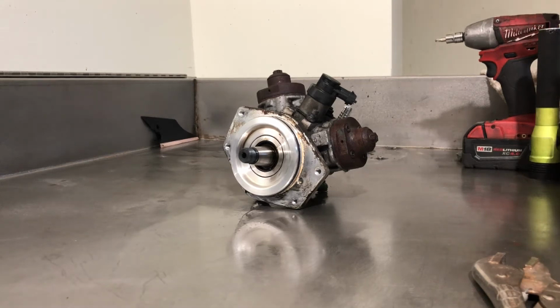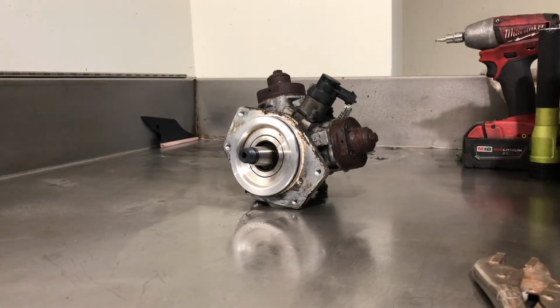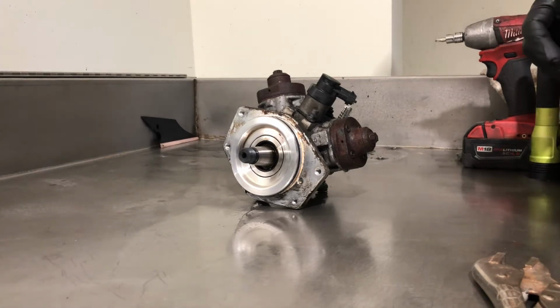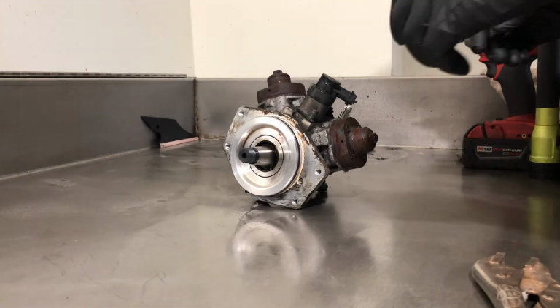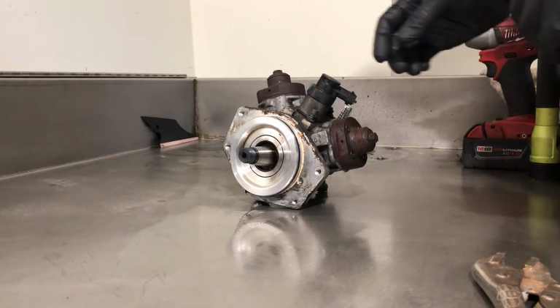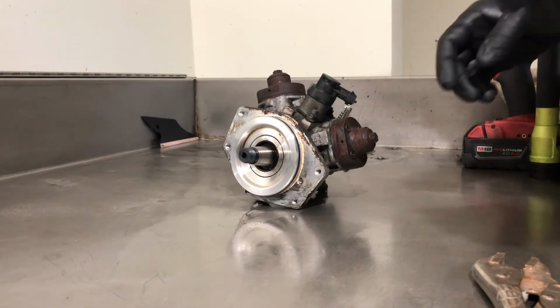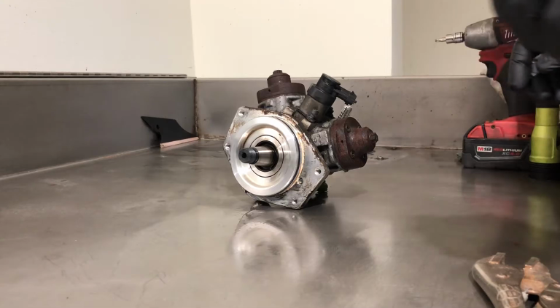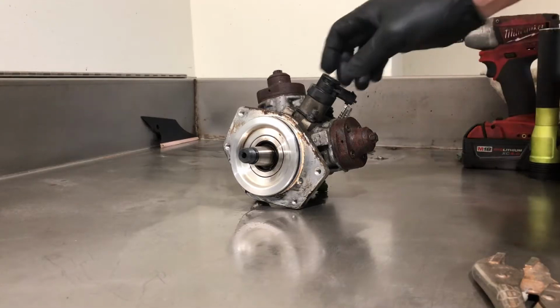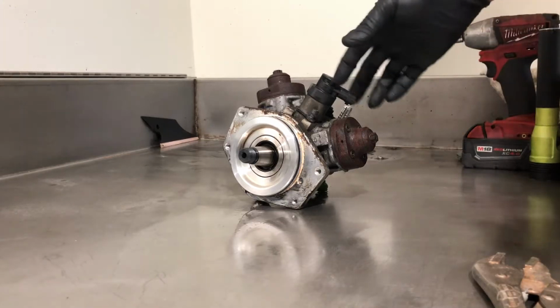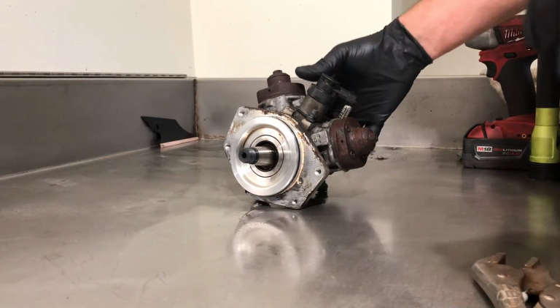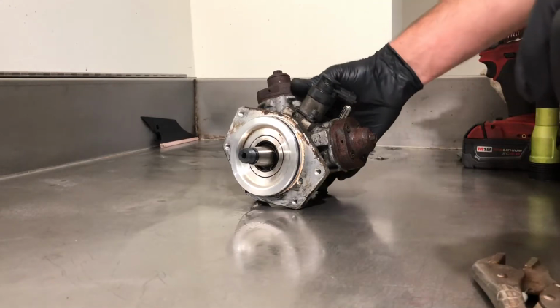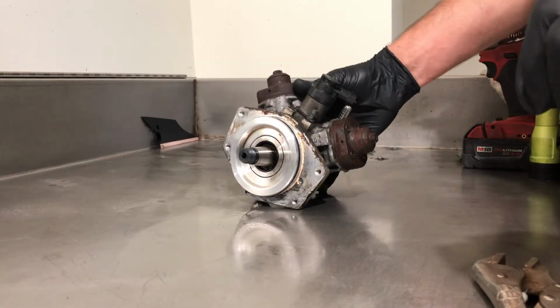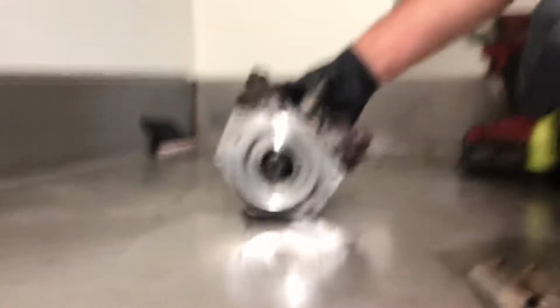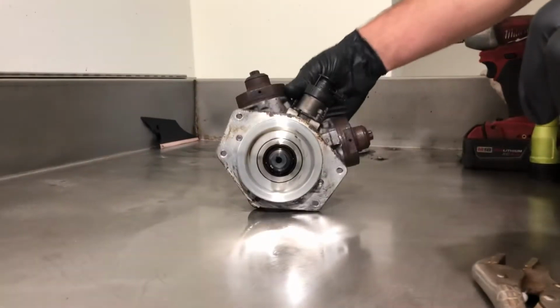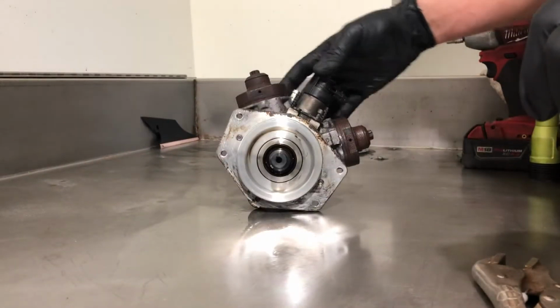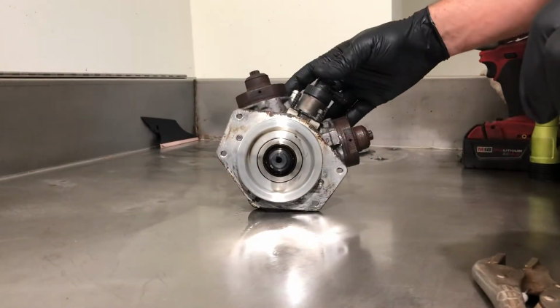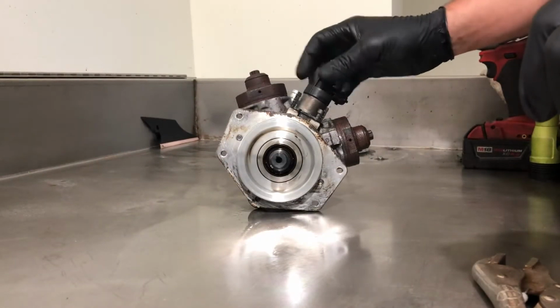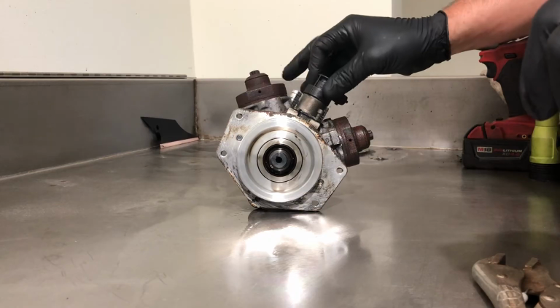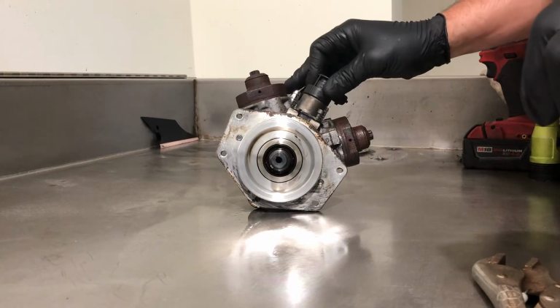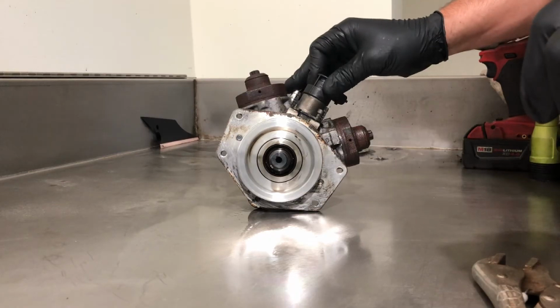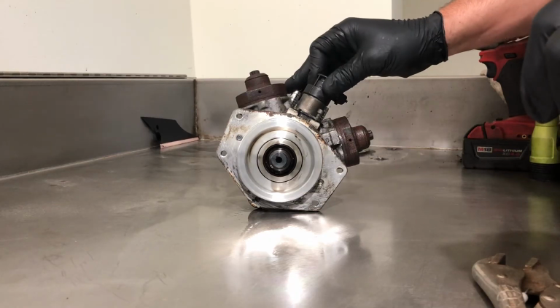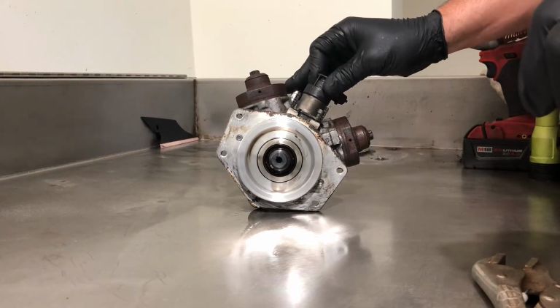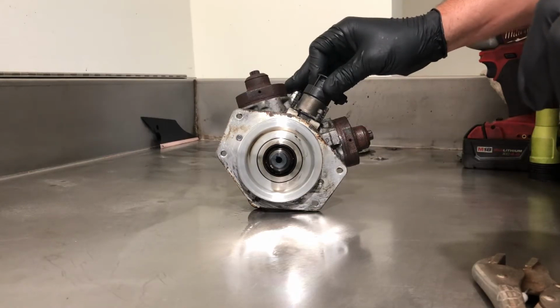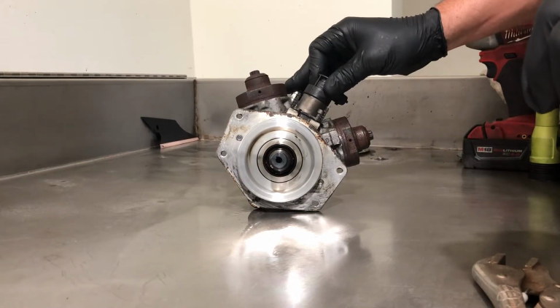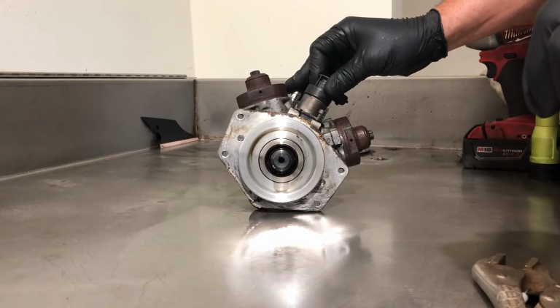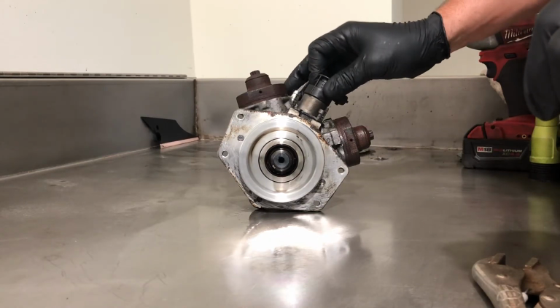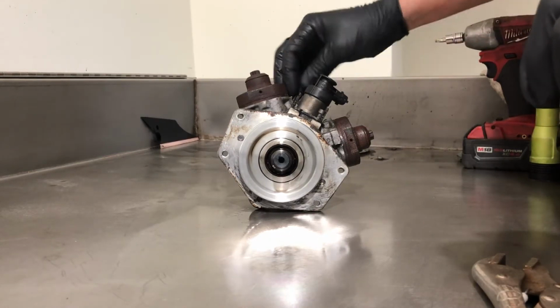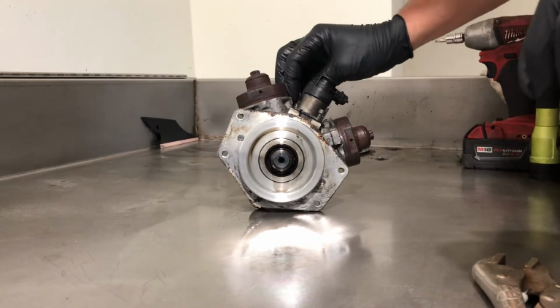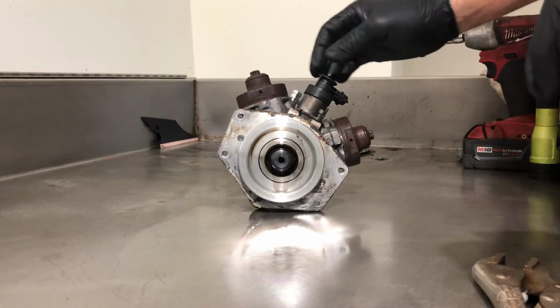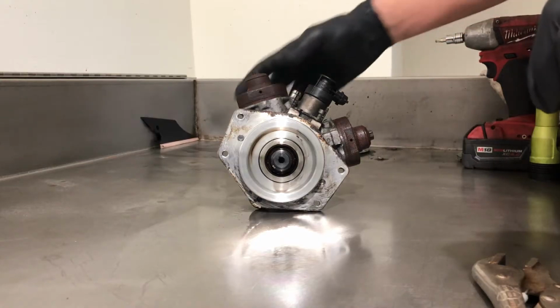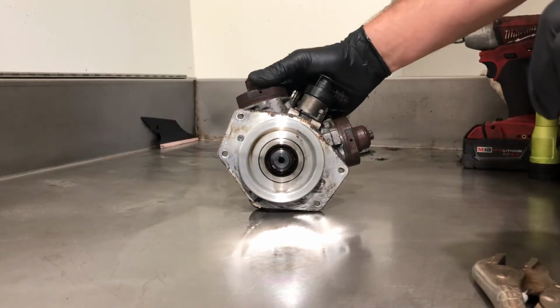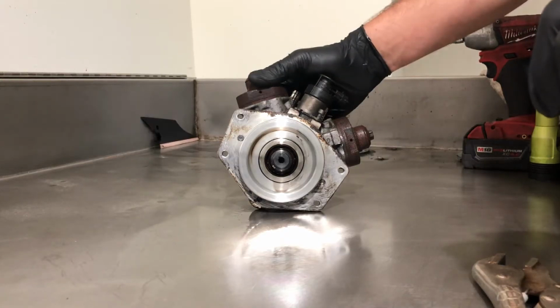Hey guys, Cory here, Race Ready Fab. I have a CP4 pump out of a 2011 2500 Duramax and I want to show you what it looks like when the pump fails.